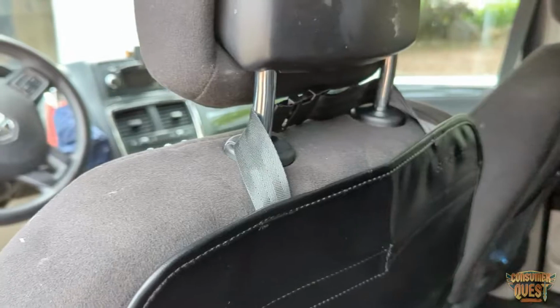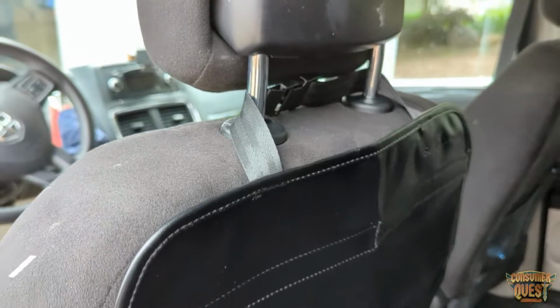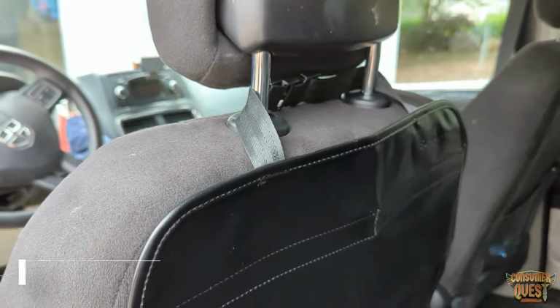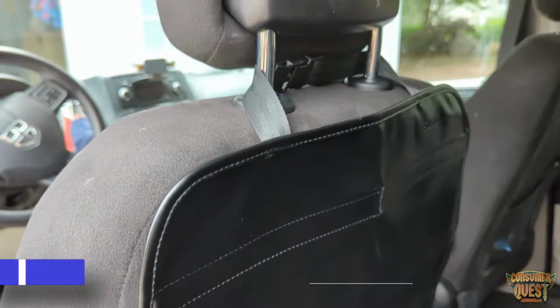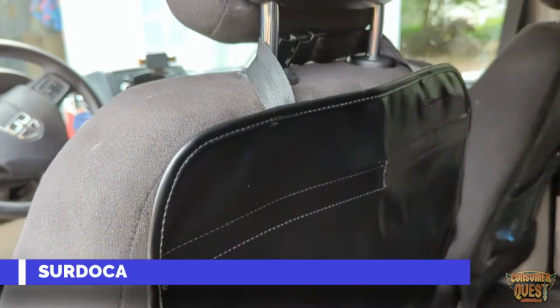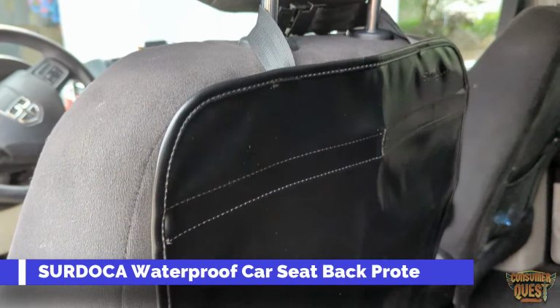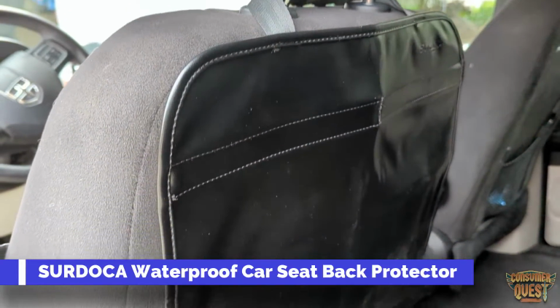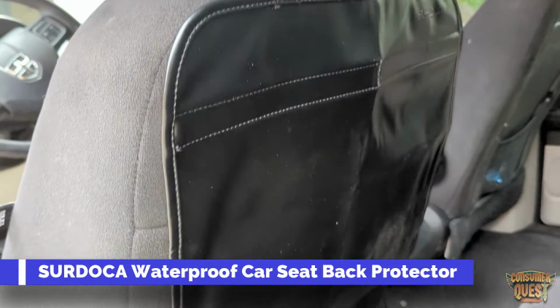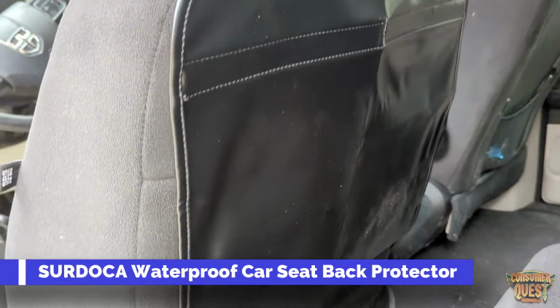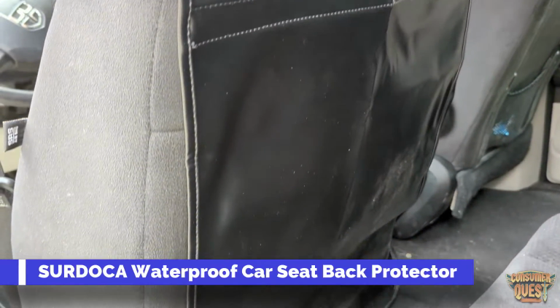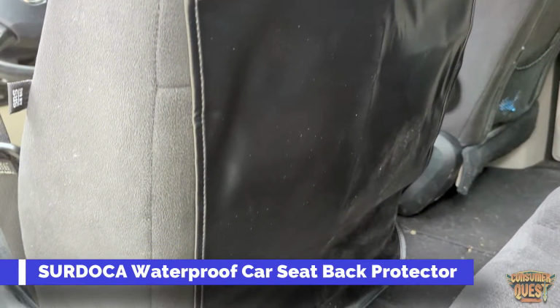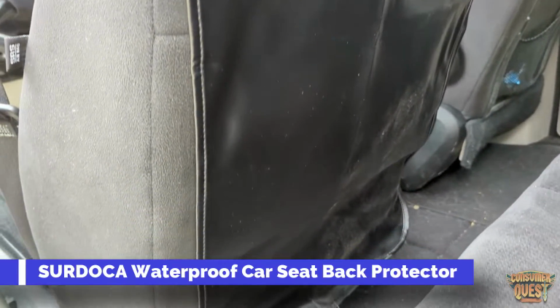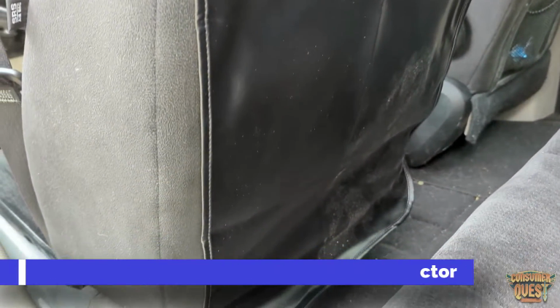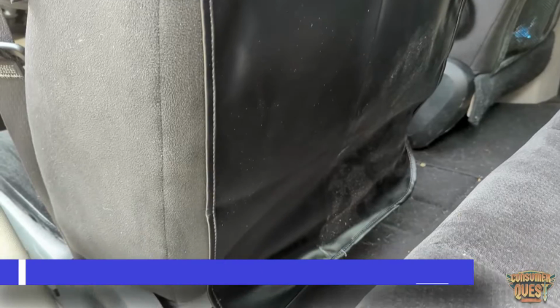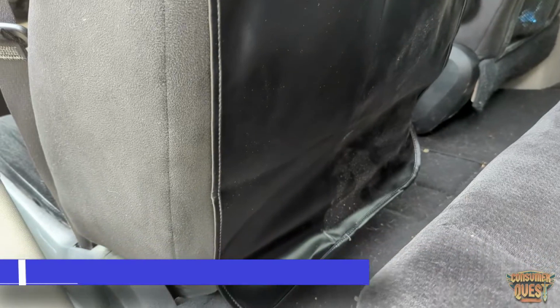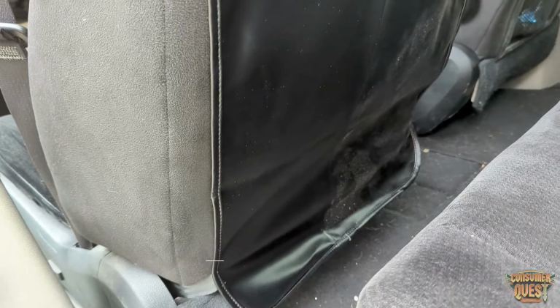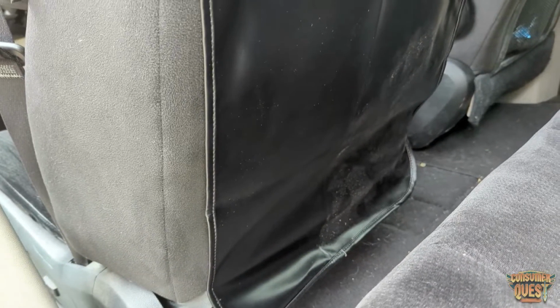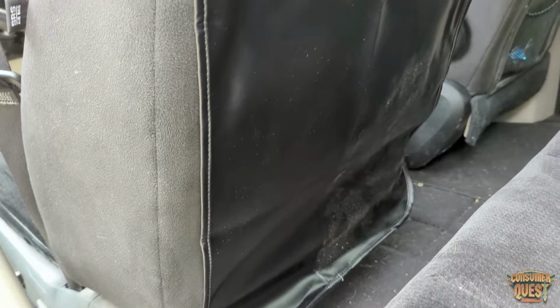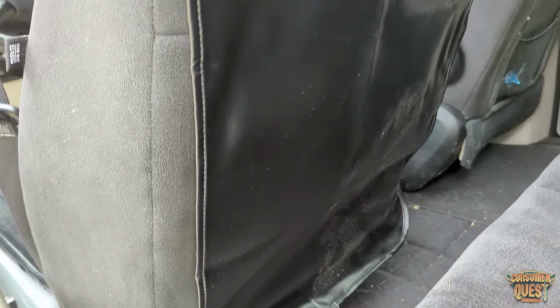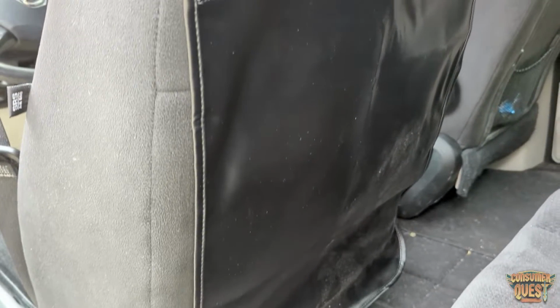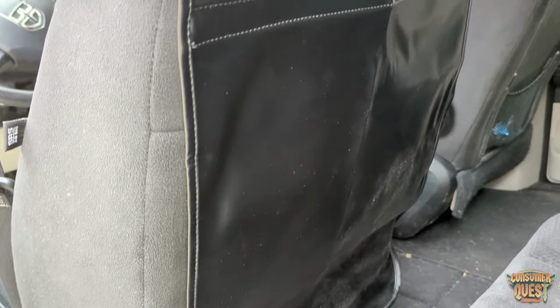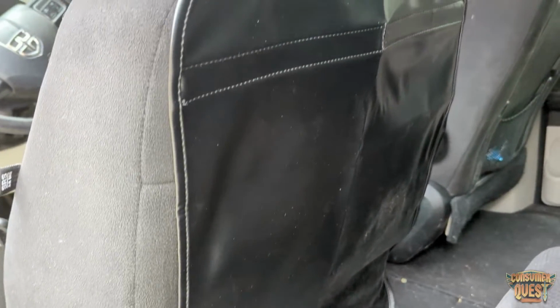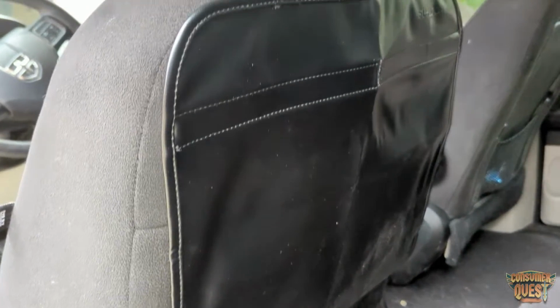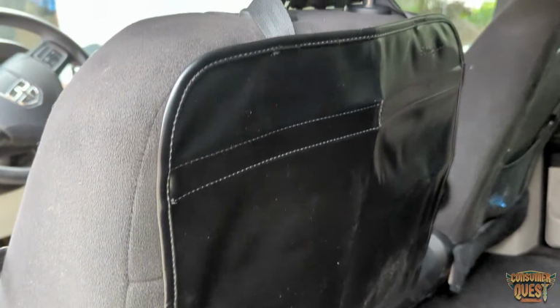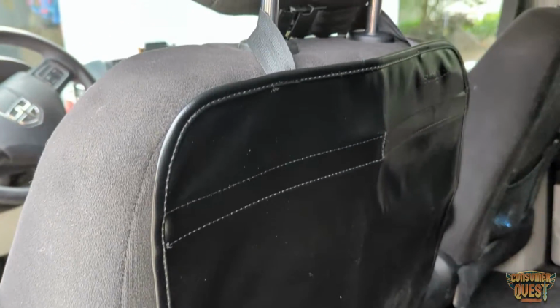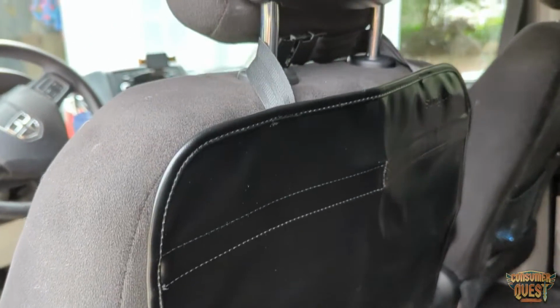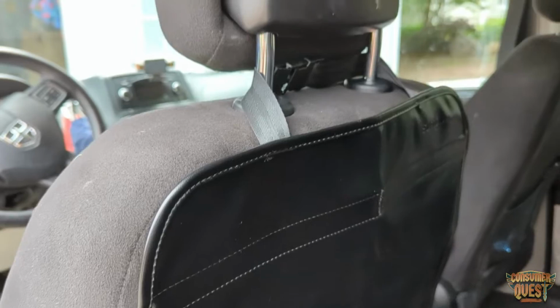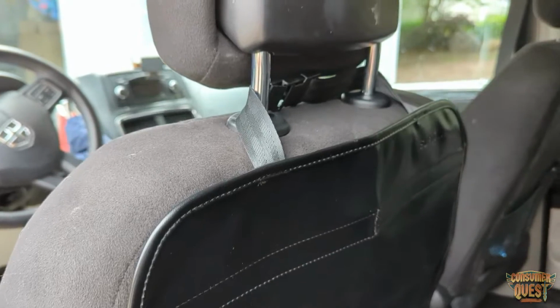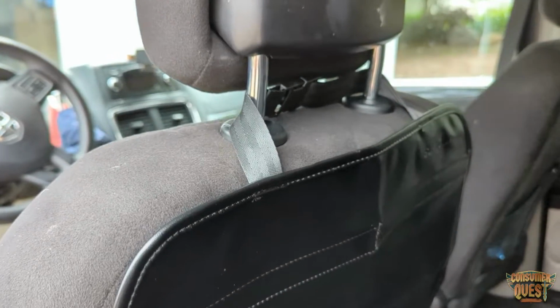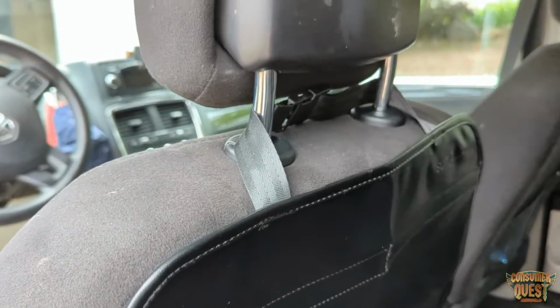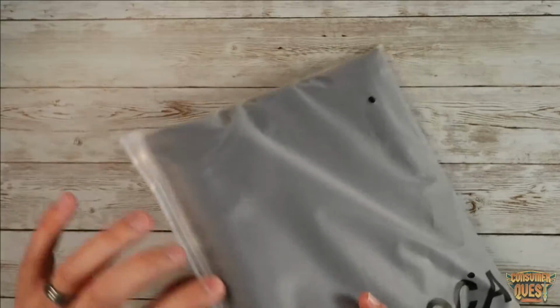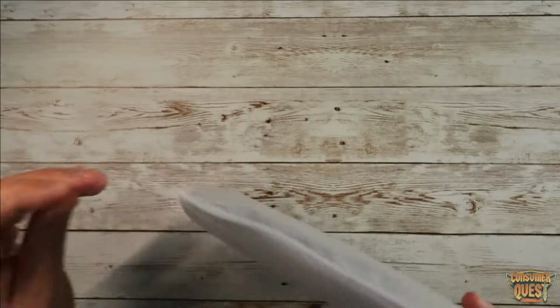What is going on guys? Today we're checking out the Surdoca waterproof car seat back protector. This is a washable back seat cover, basically for kids or for dogs or anything like that.